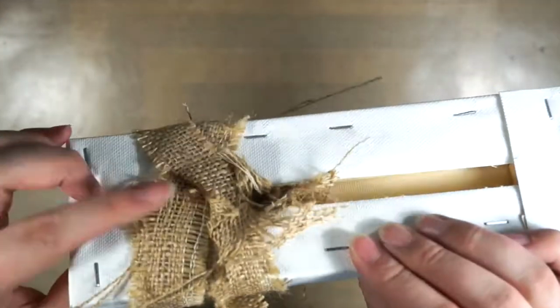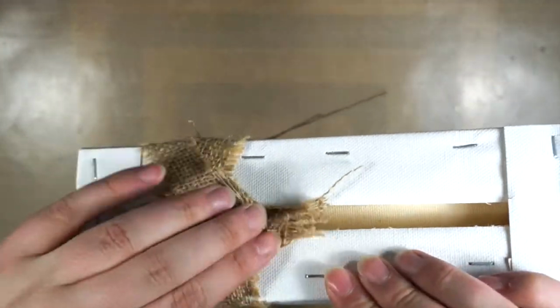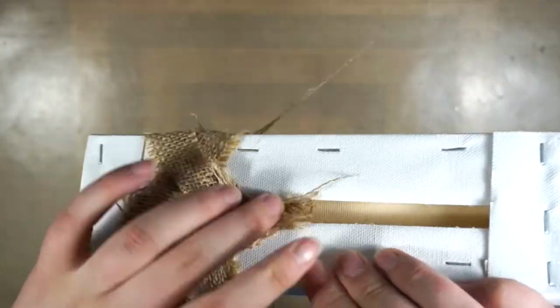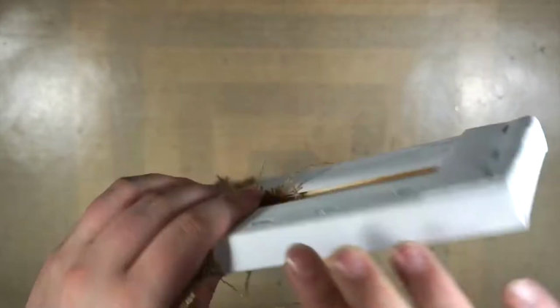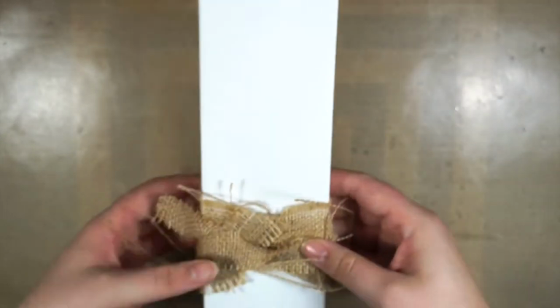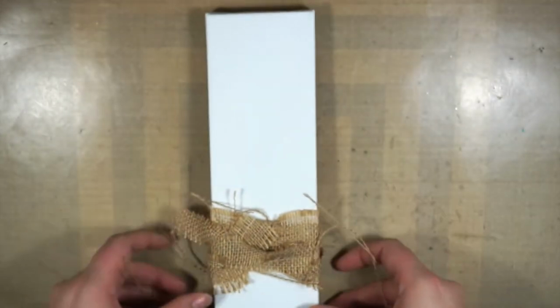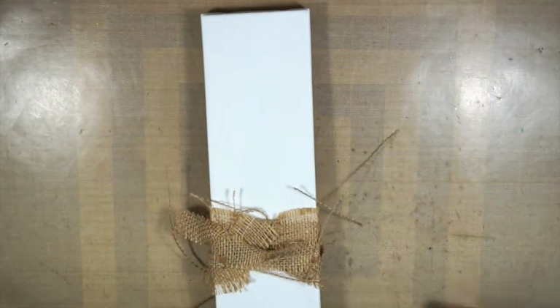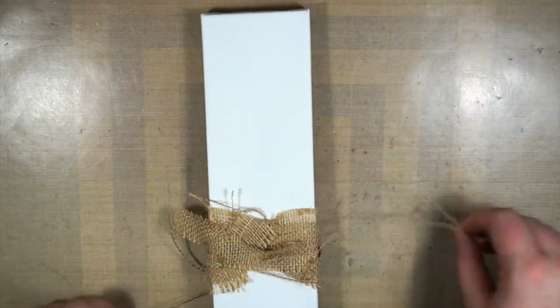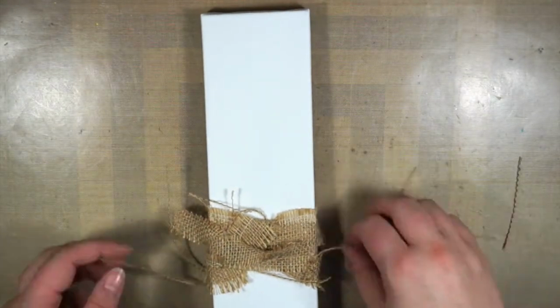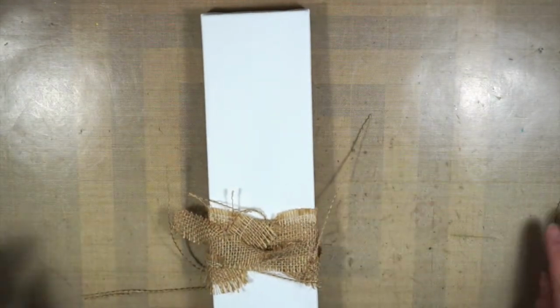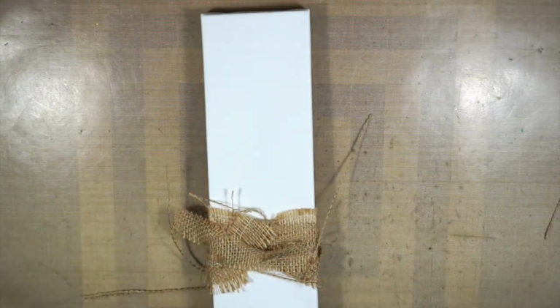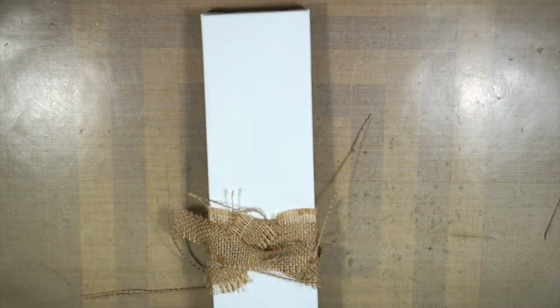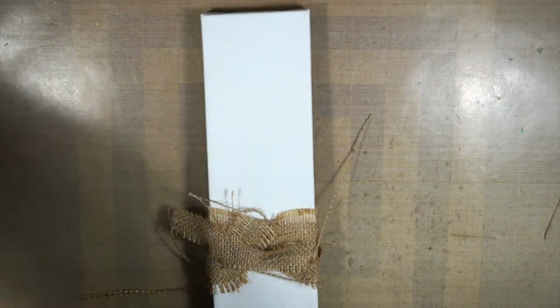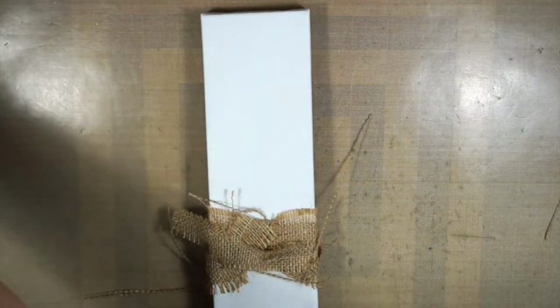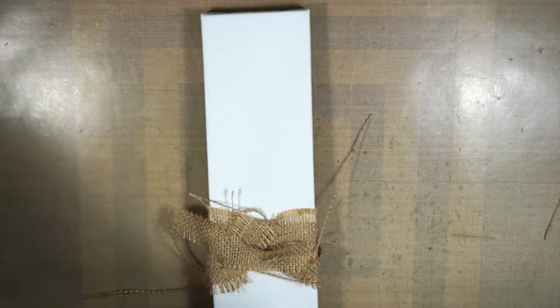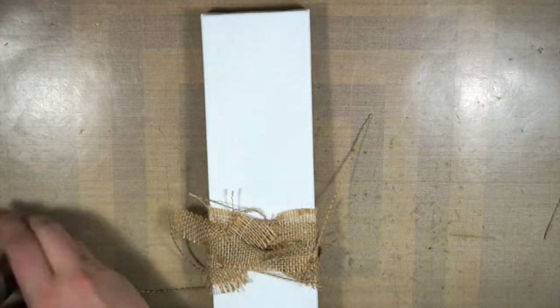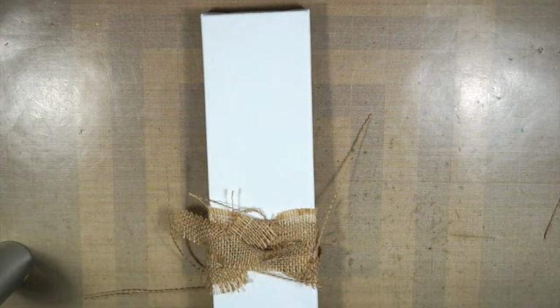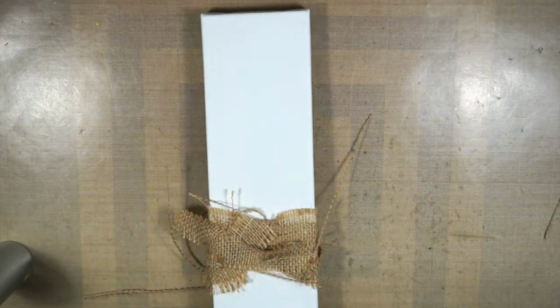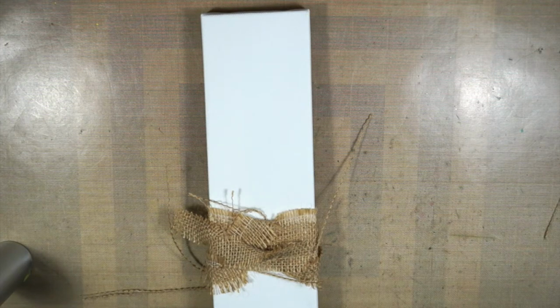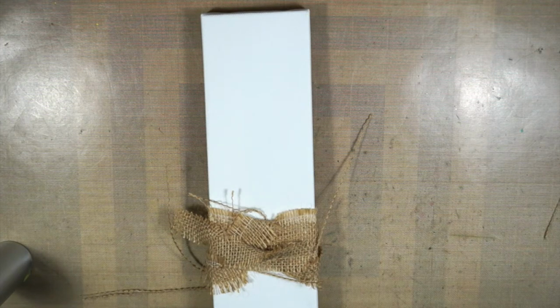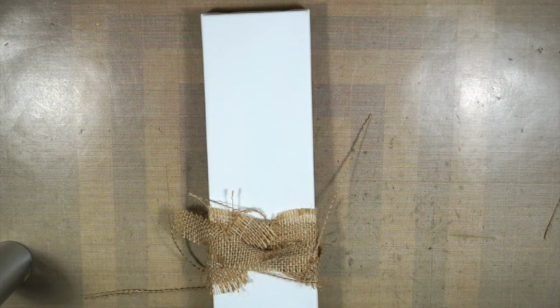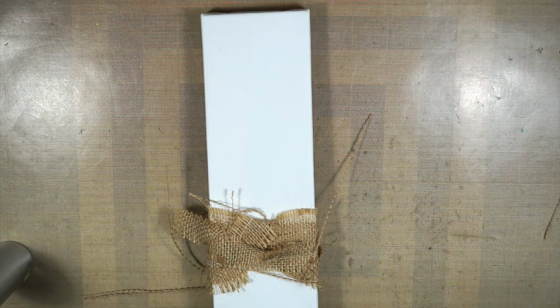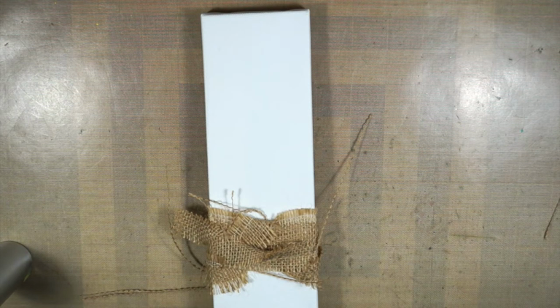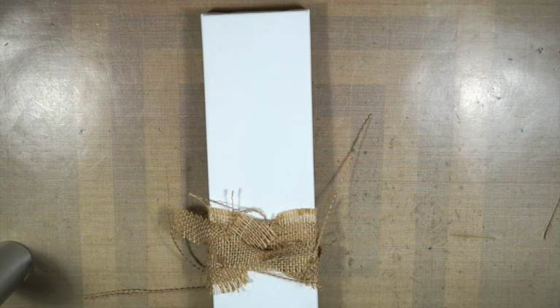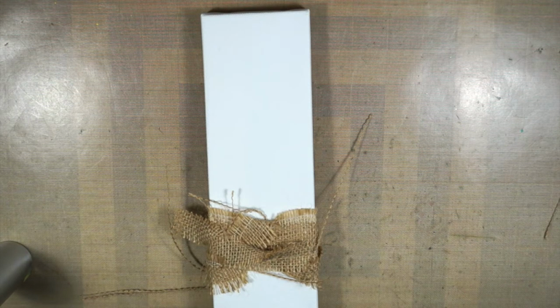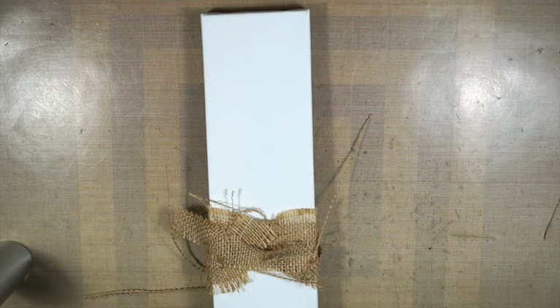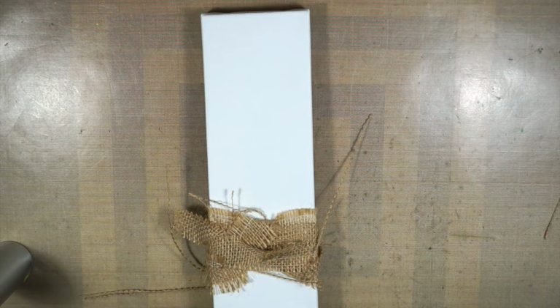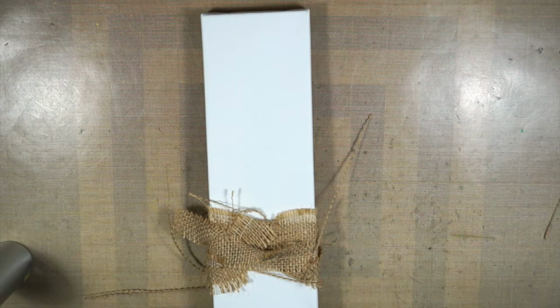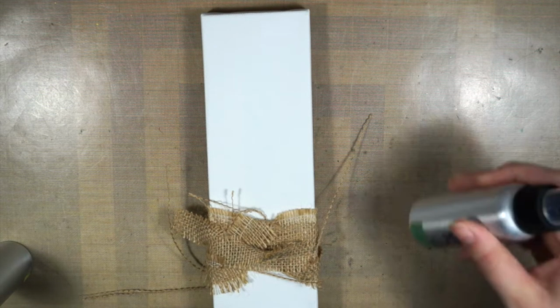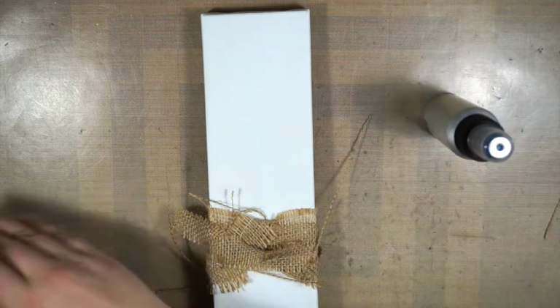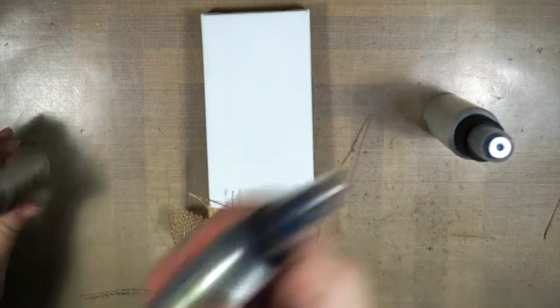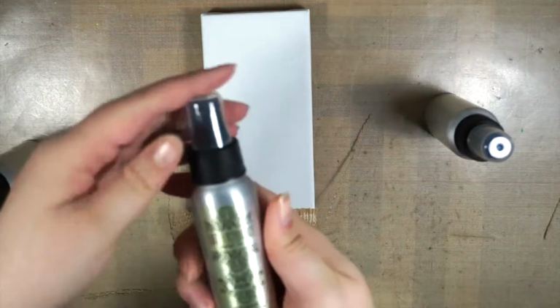Hi everyone, and welcome back to a new video from me for Art Anthology. Today, since I did so many art journal pages last time, I want to do a canvas this time.